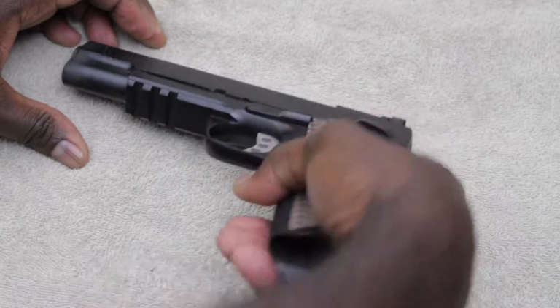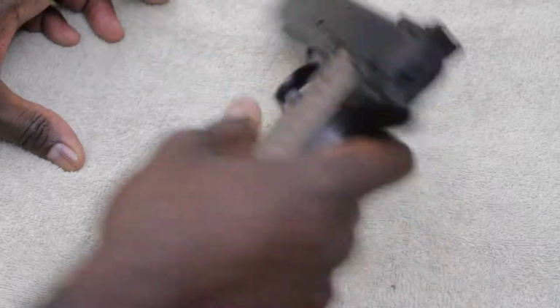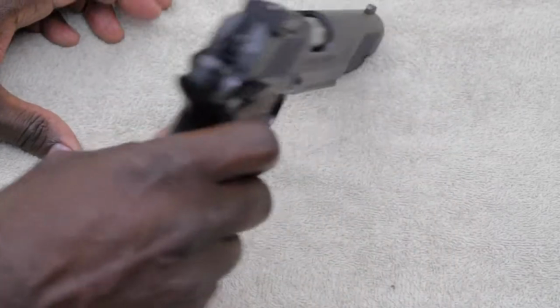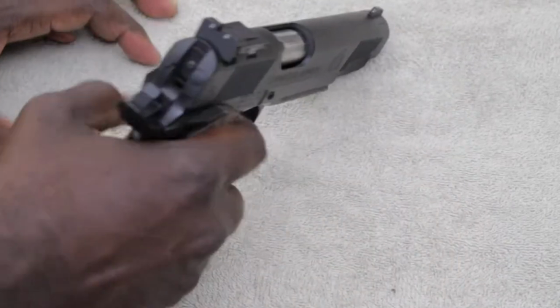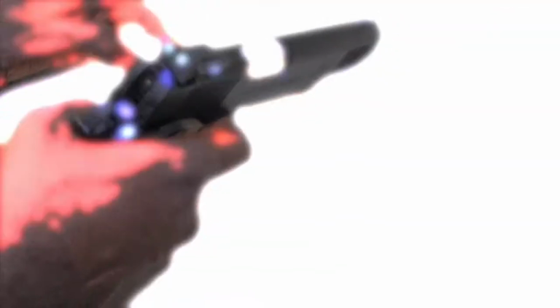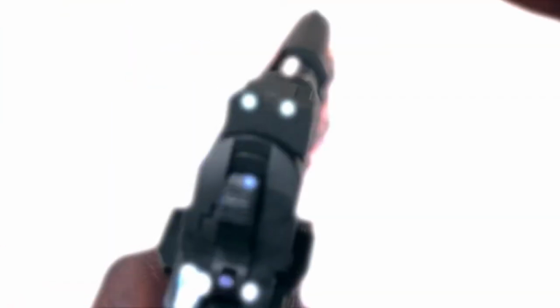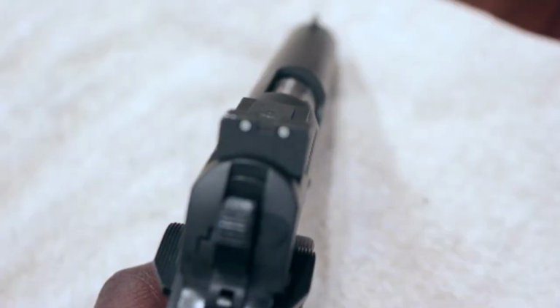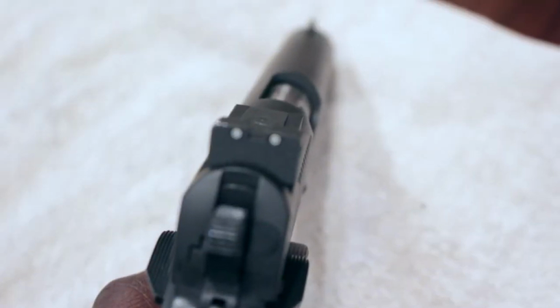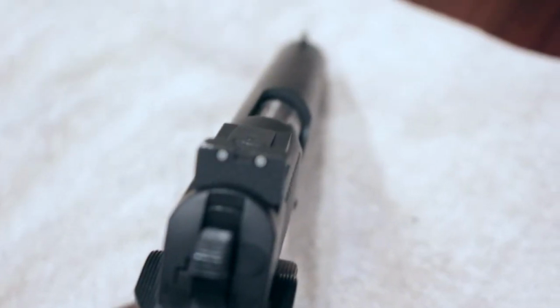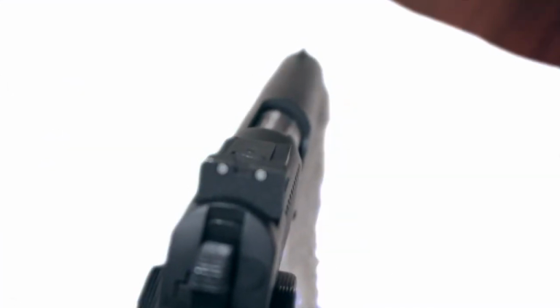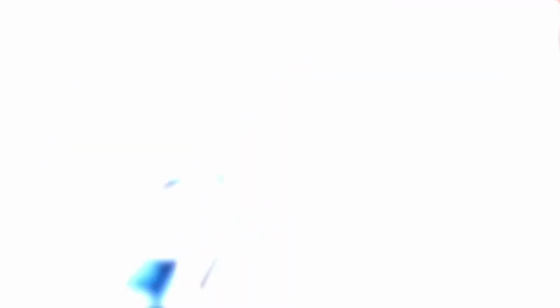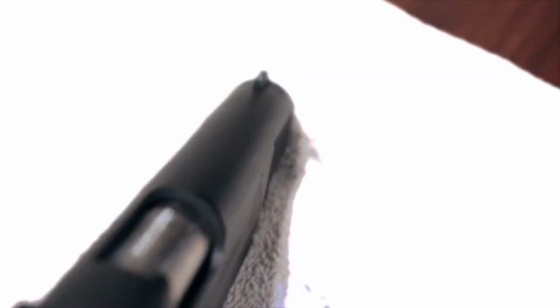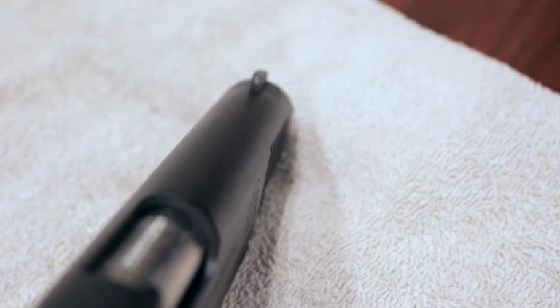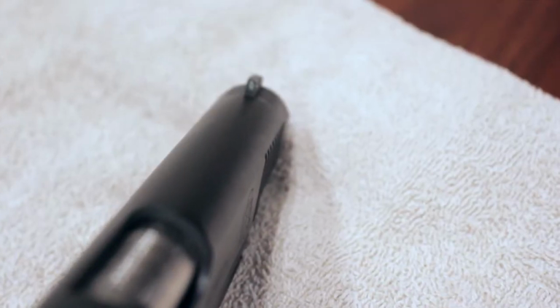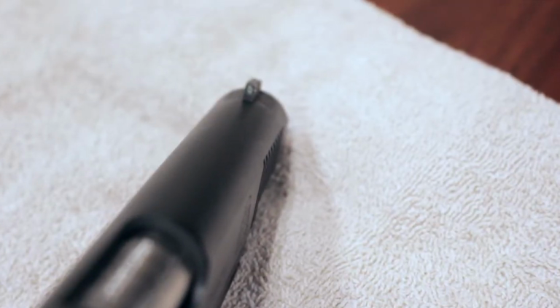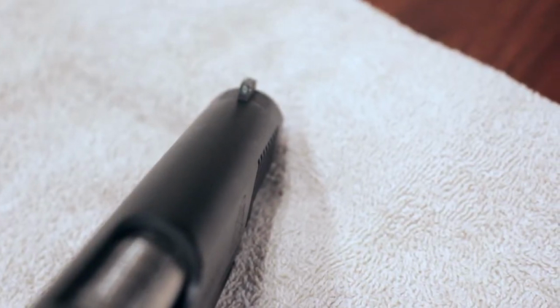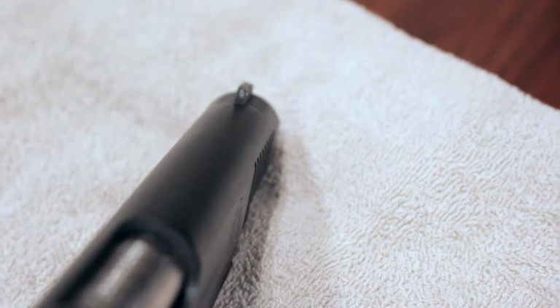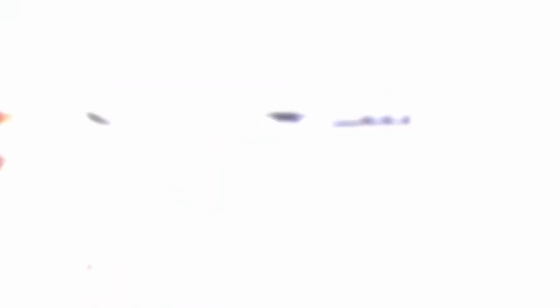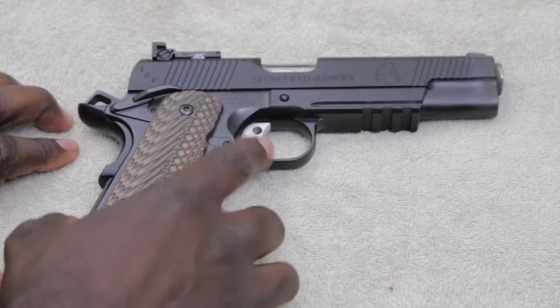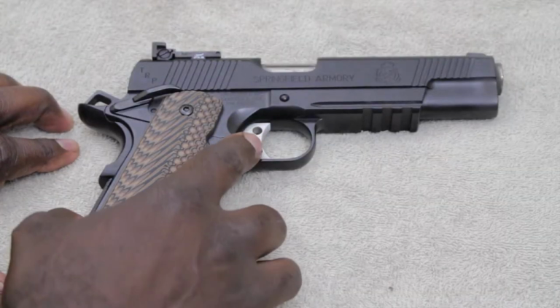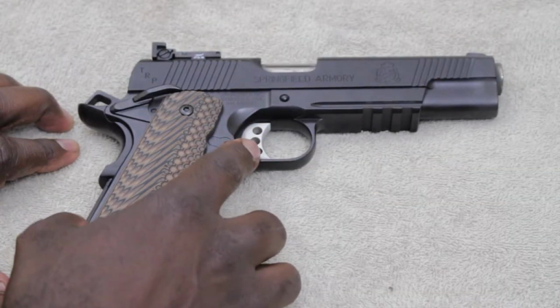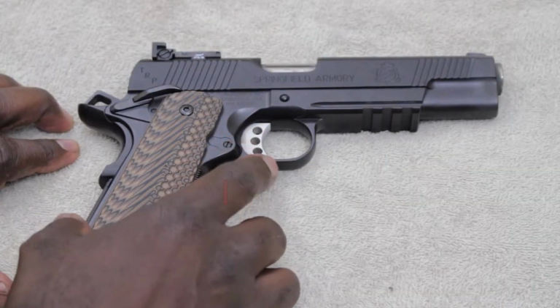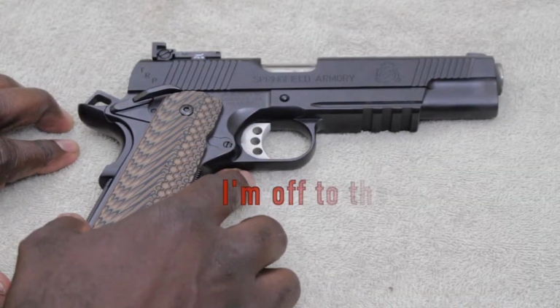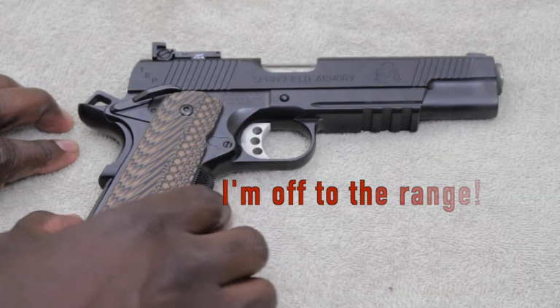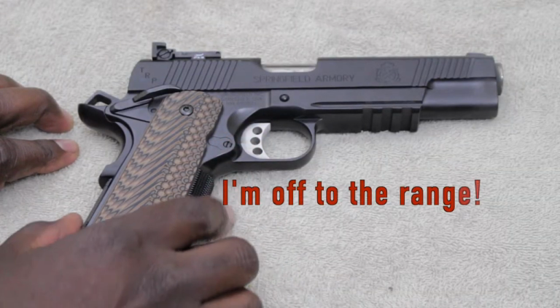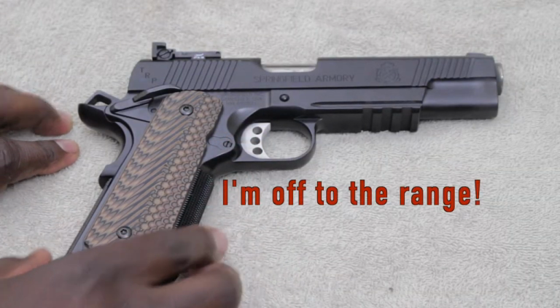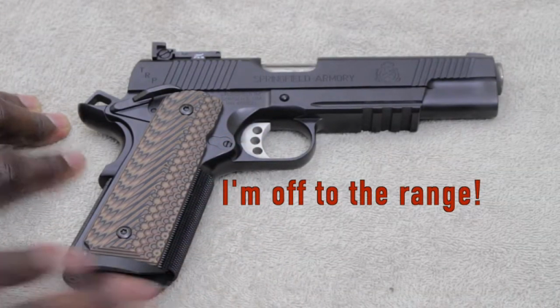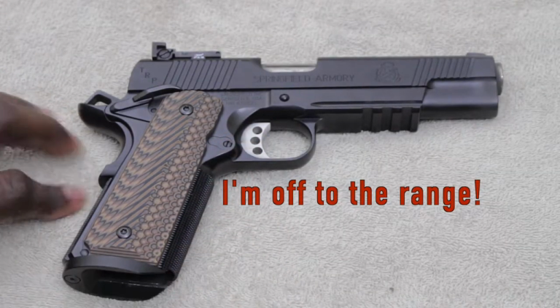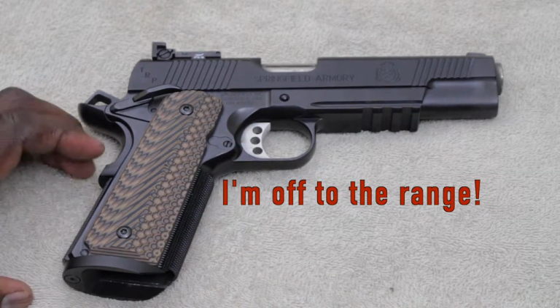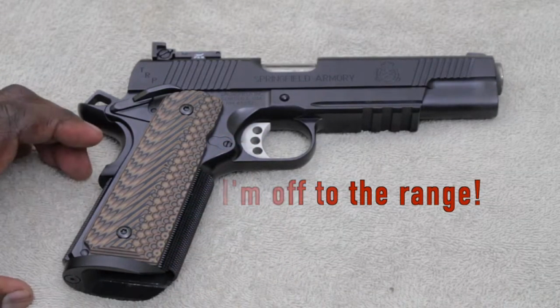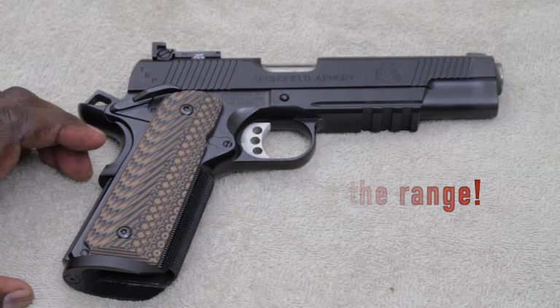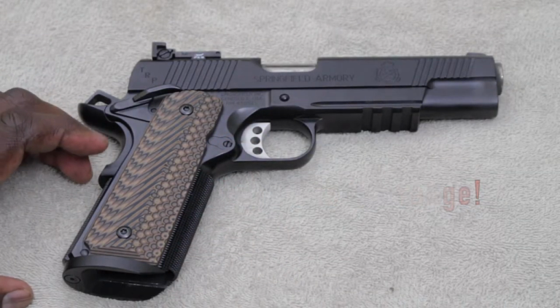On the pistol you get three-dot adjustable tritium sights, and it's said to have a 4.5 to 5 pound trigger pull, but it feels really light.